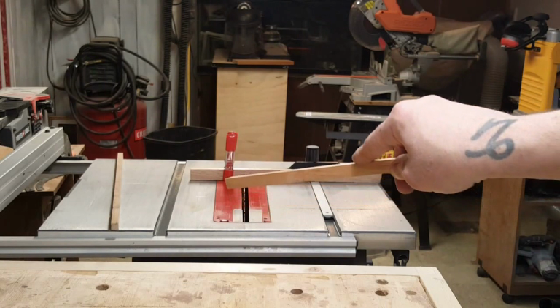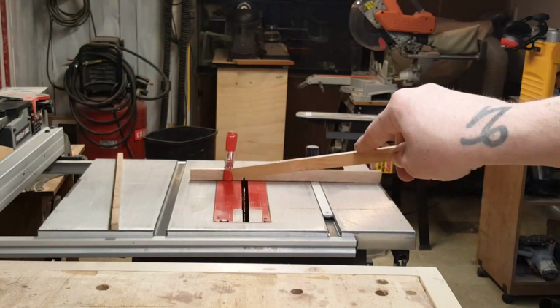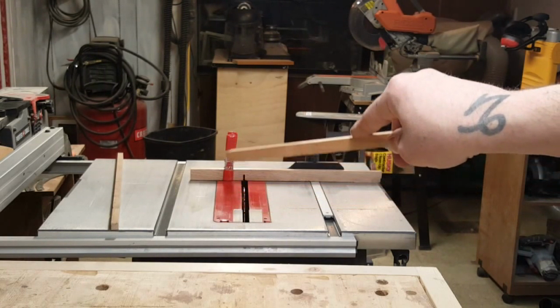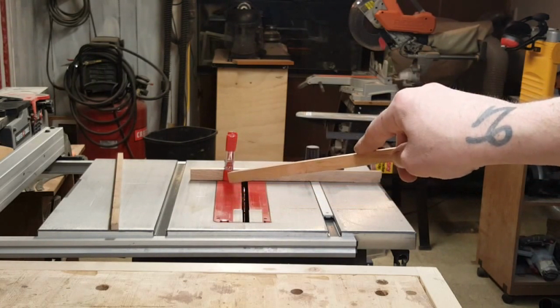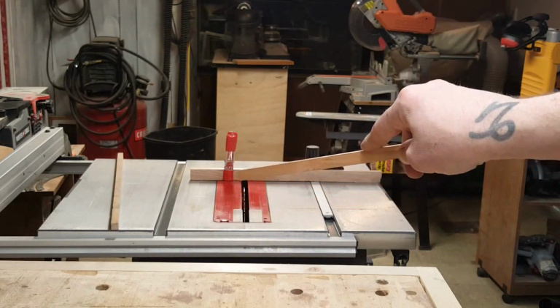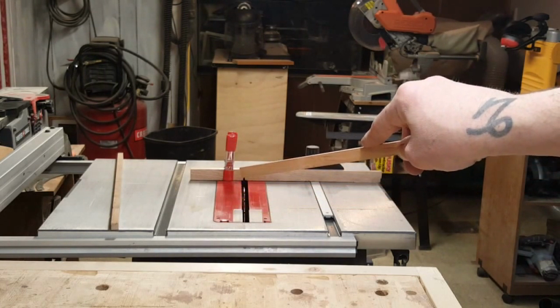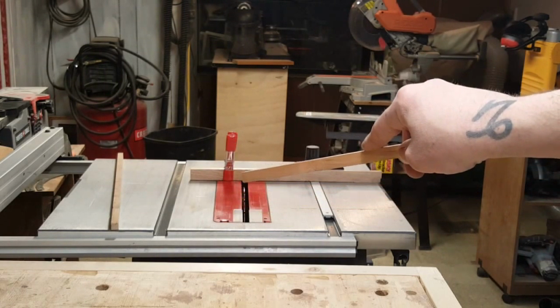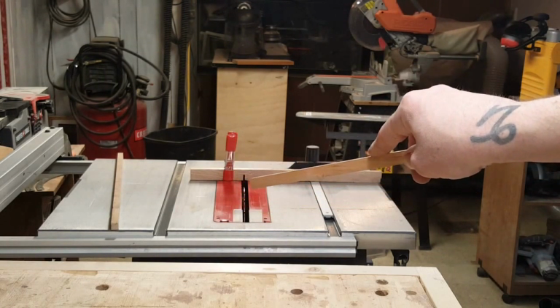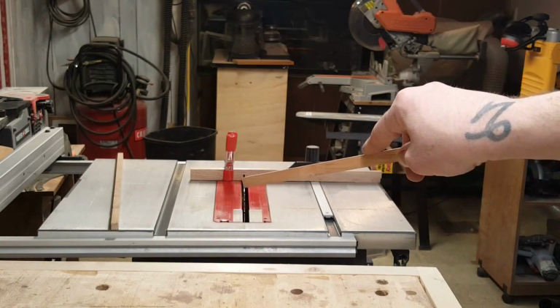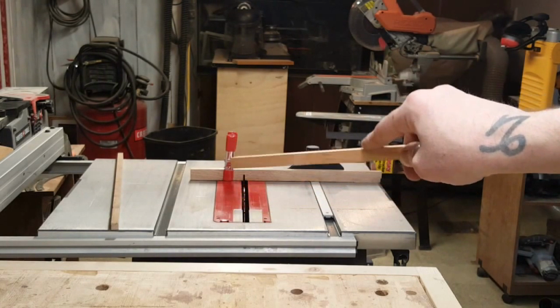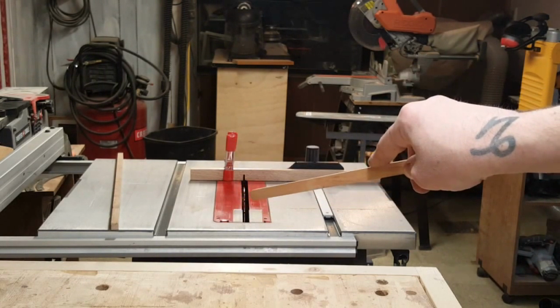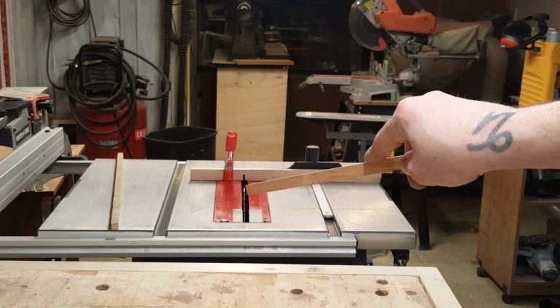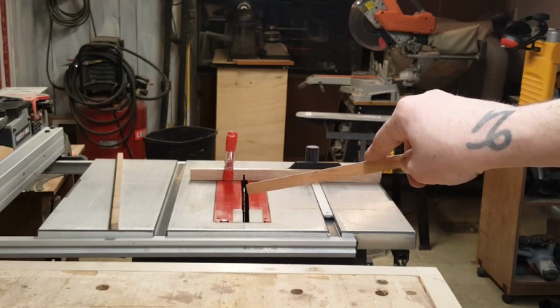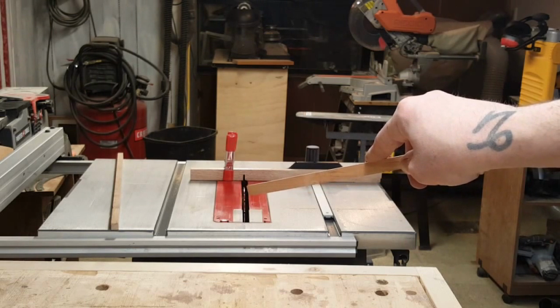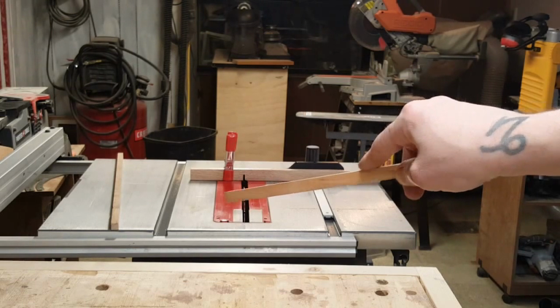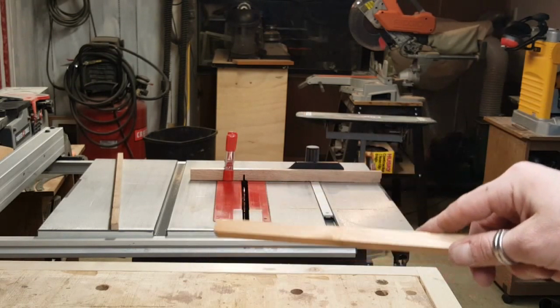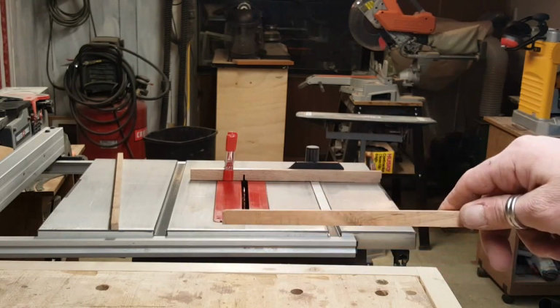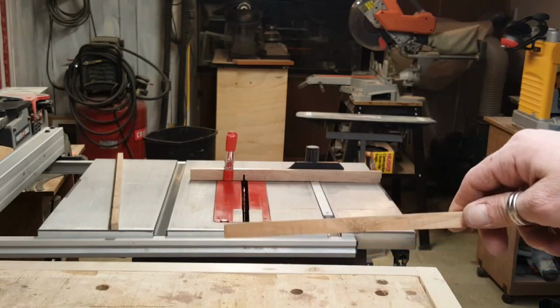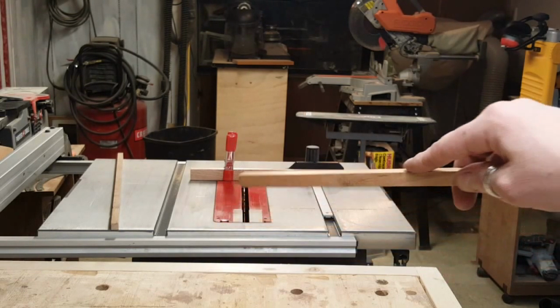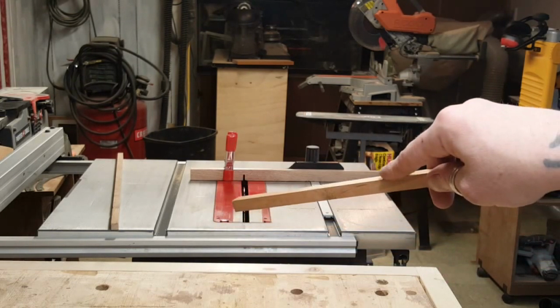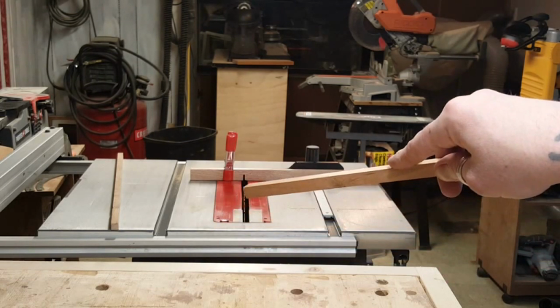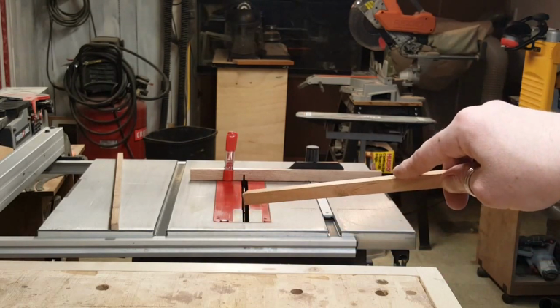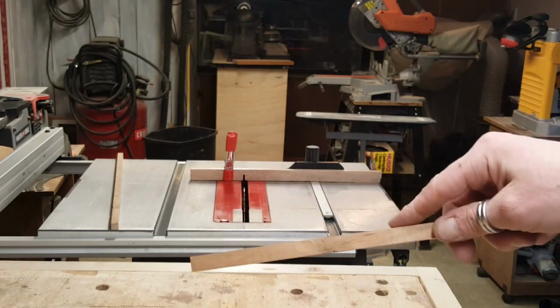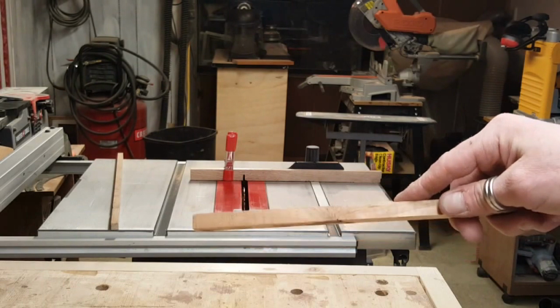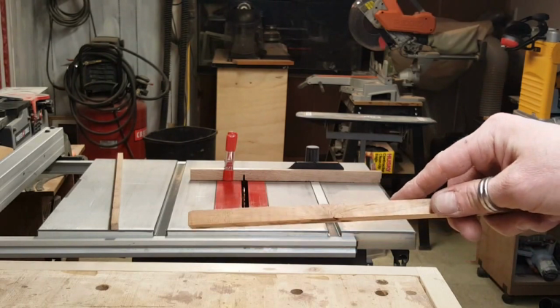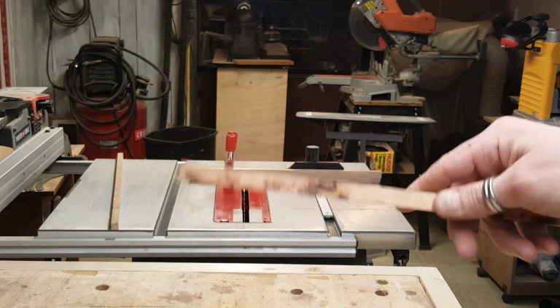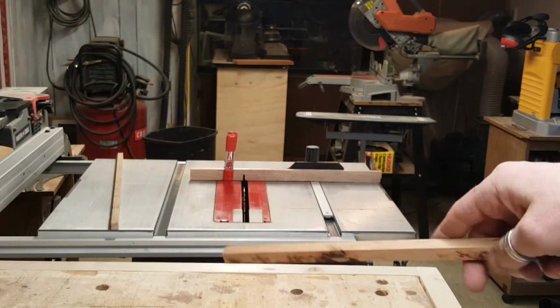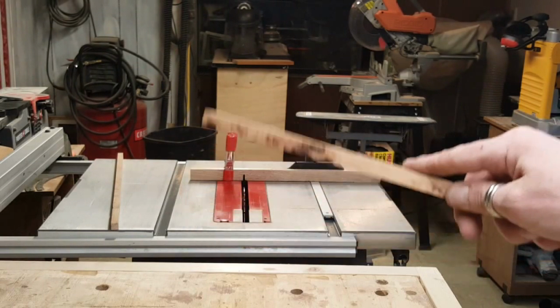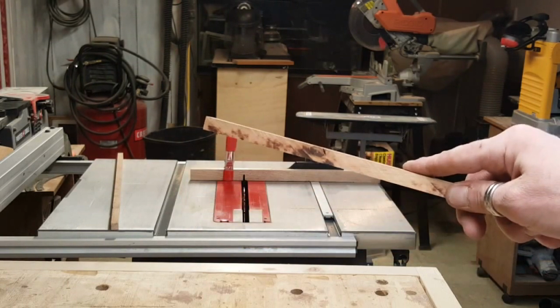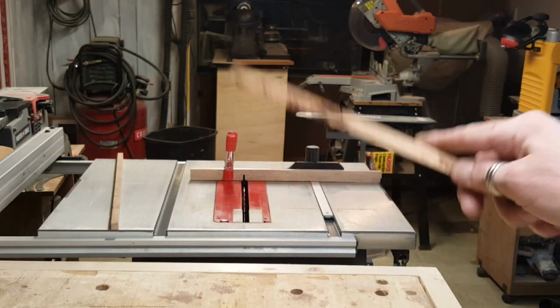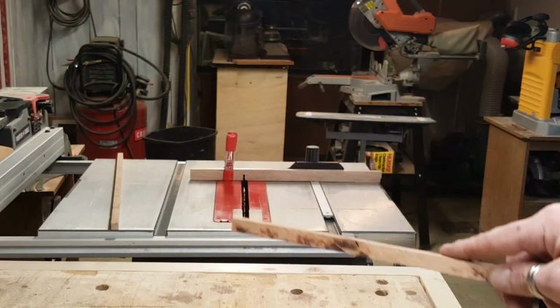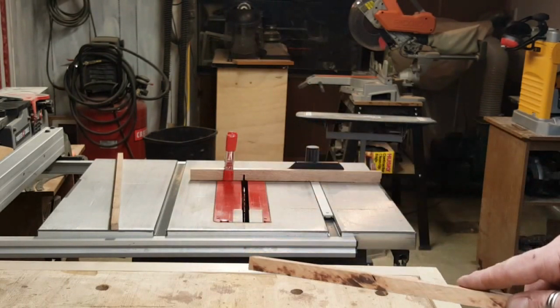I set up a stop using a spring clamp that's fifteen-sixteenth of an inch from the blade, and the blade is raised a sixteenth of an inch high. Now to cut these tenons, since the blade's only raised a sixteenth of an inch, there's a little shortcut I'll show you guys — so let's hop over to the saw and I'll show you guys.